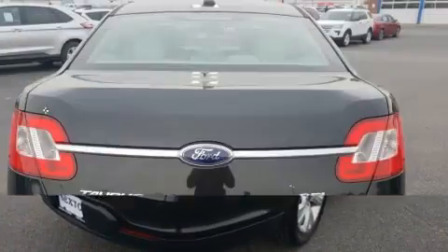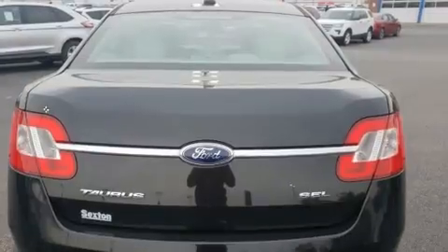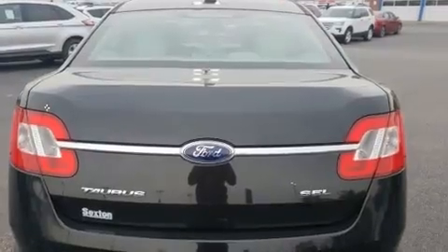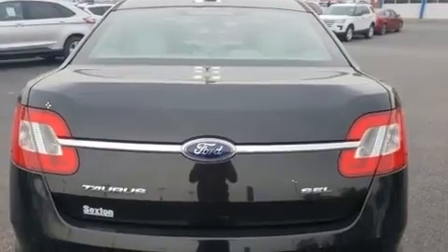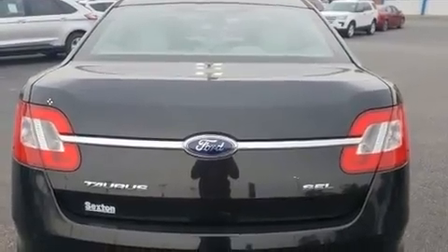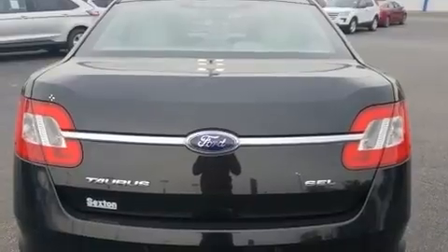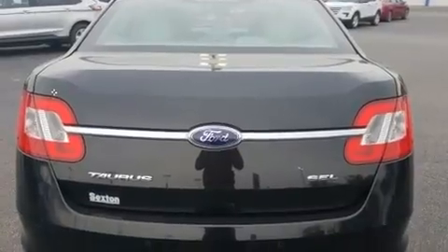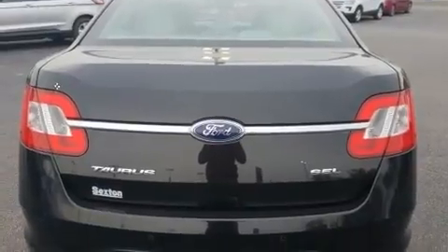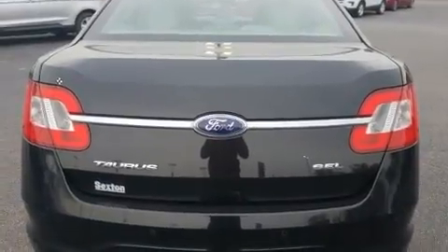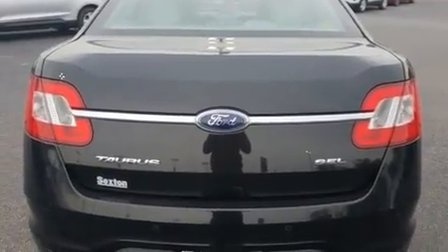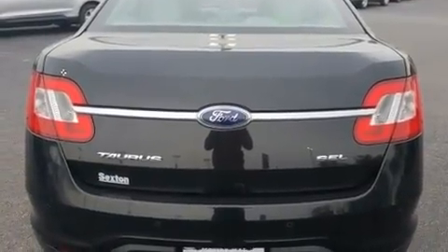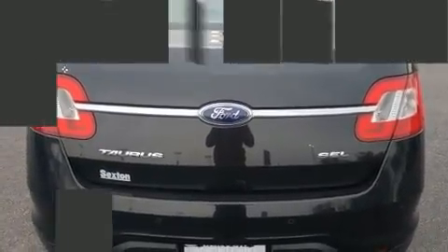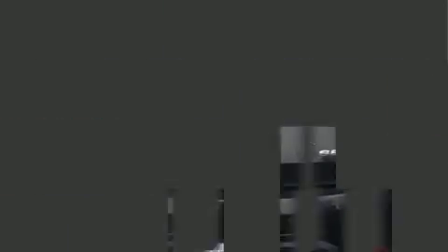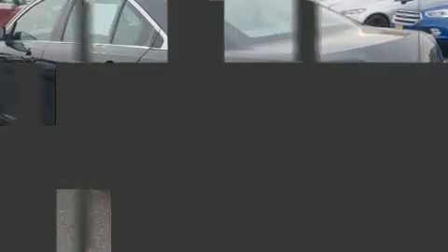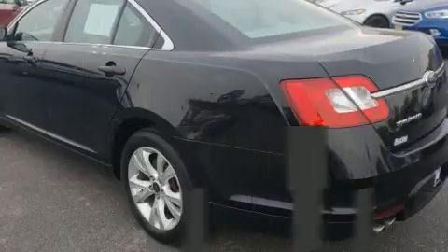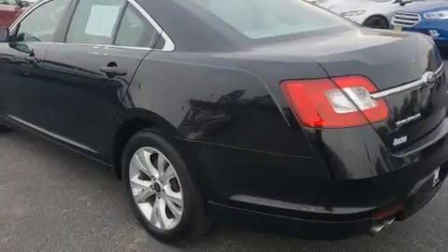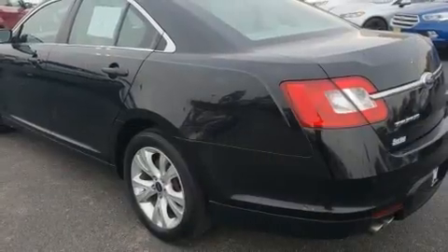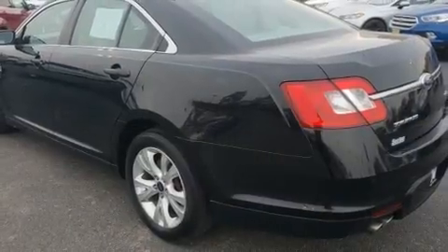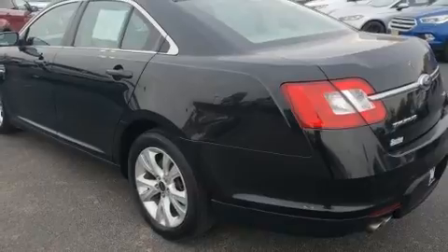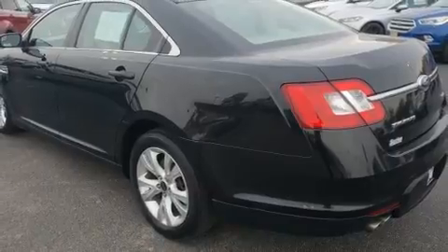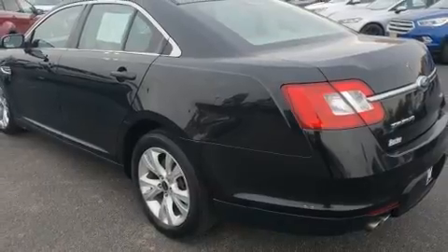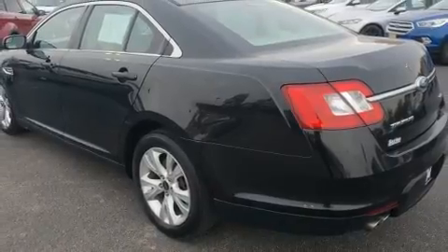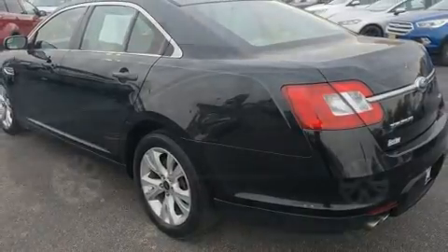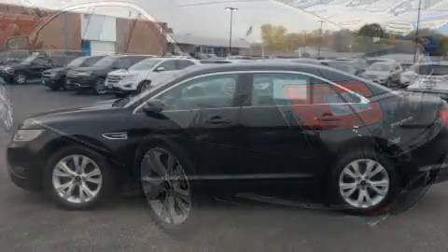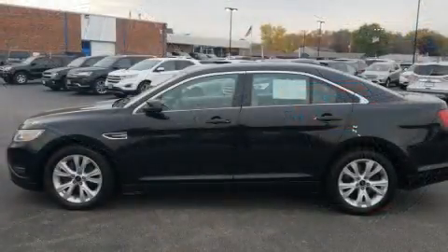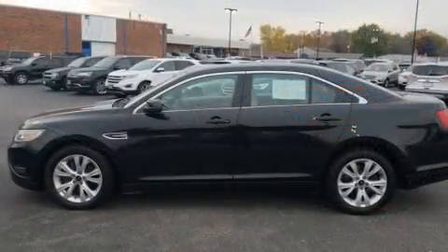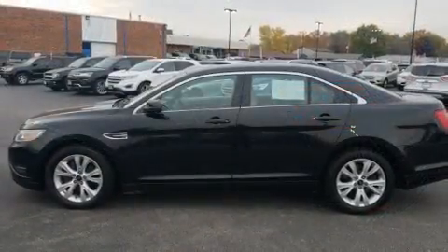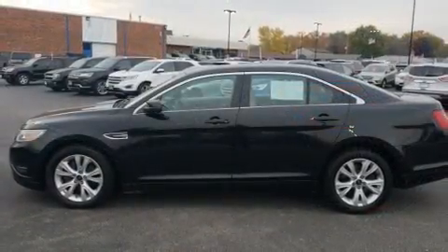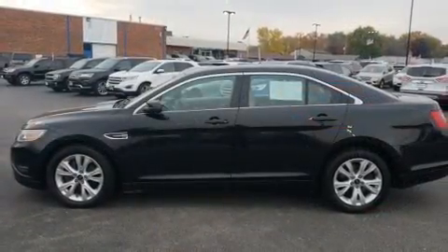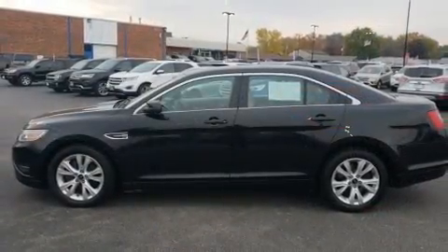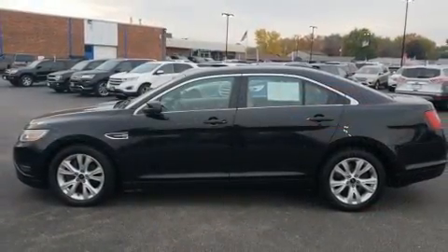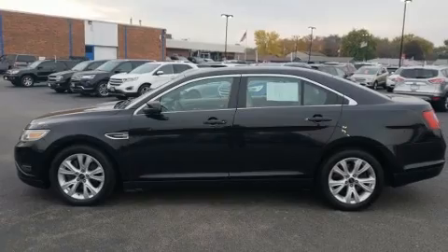Top features include front bucket seats, variably intermittent wipers, a leather steering wheel, an outside temperature display, heated door mirrors, and one-touch window functionality.